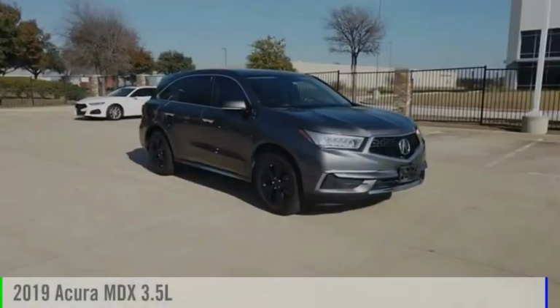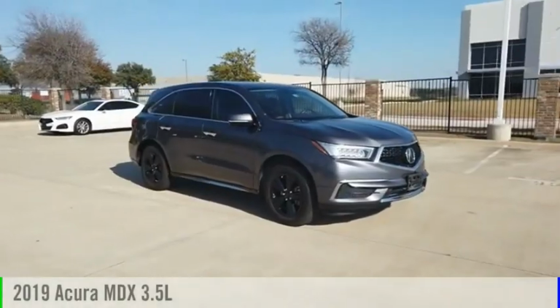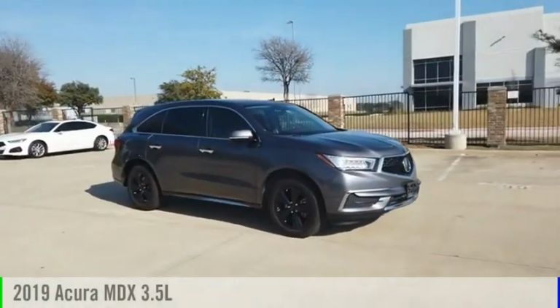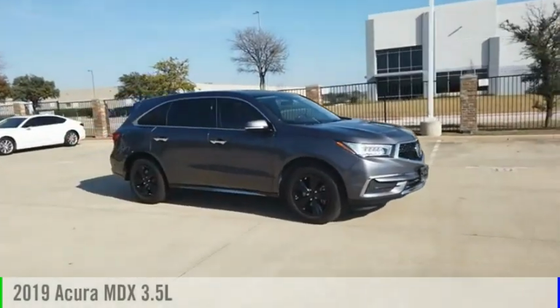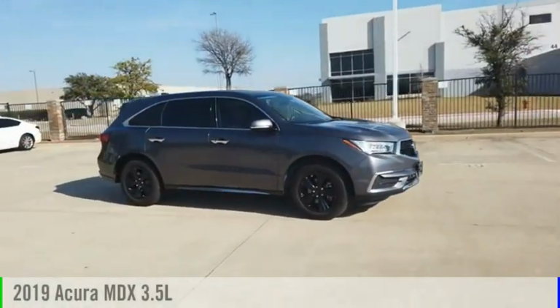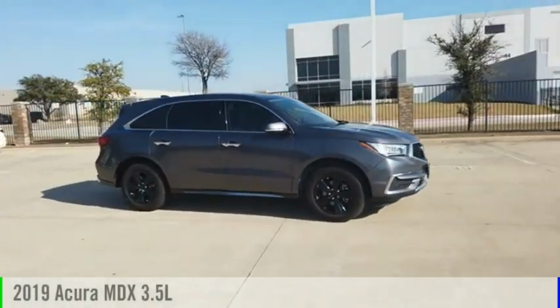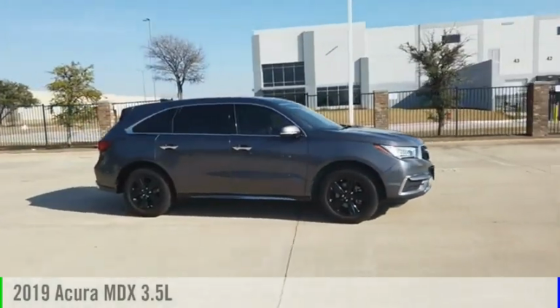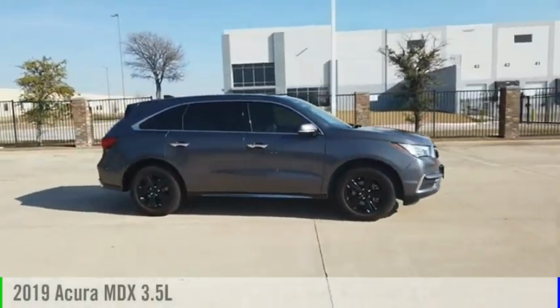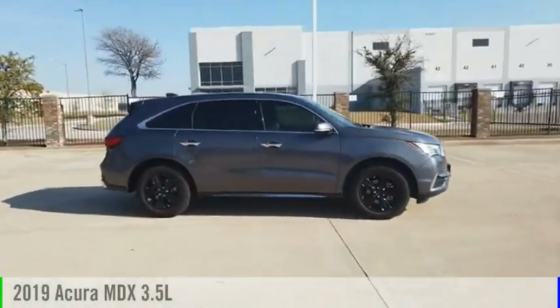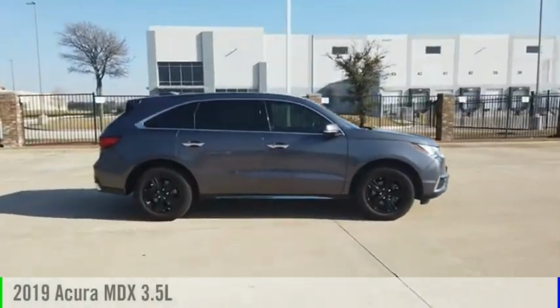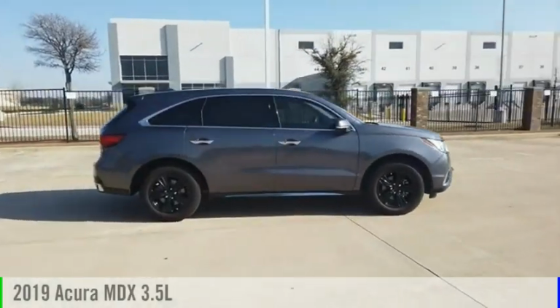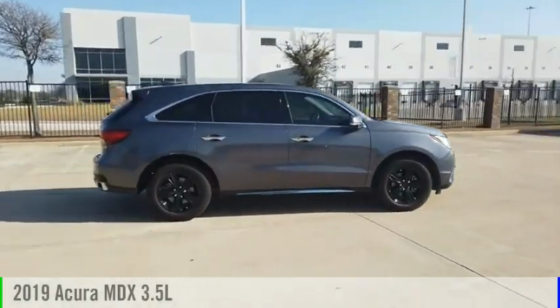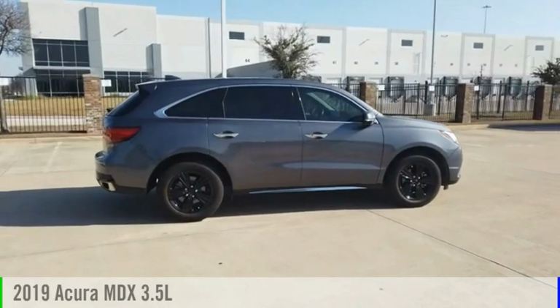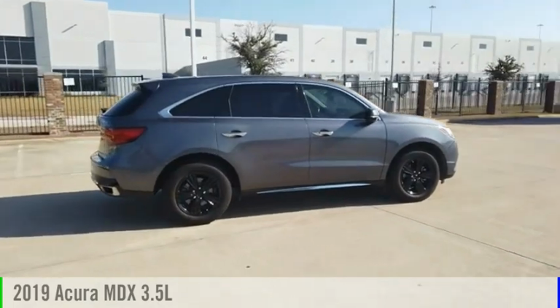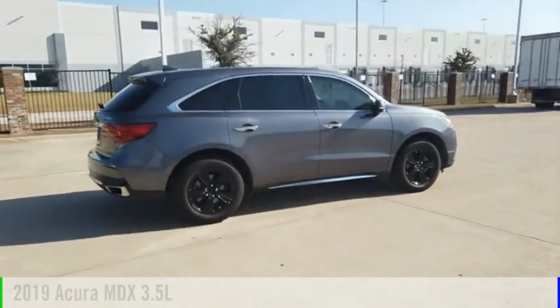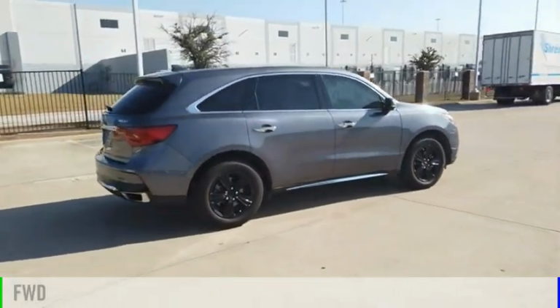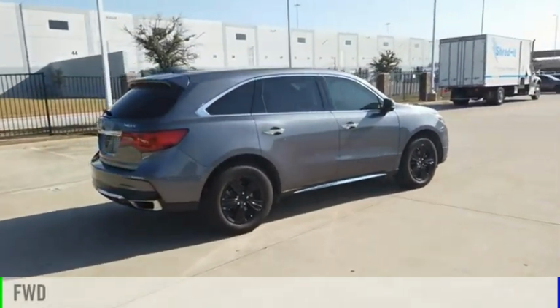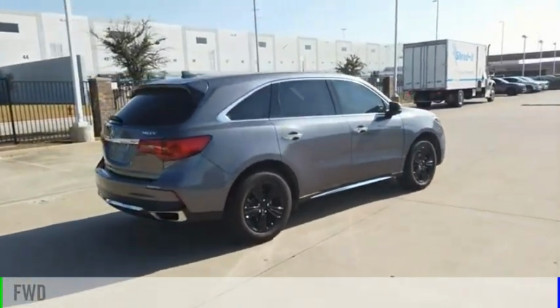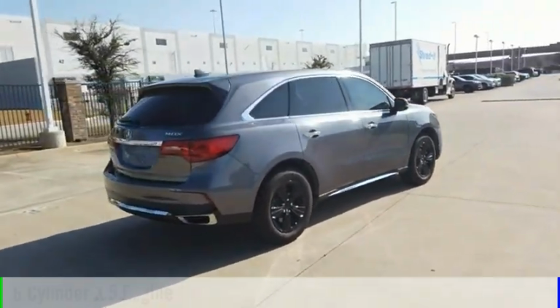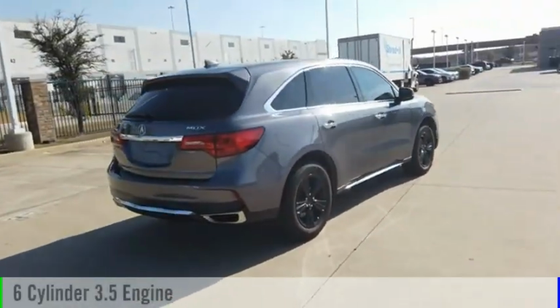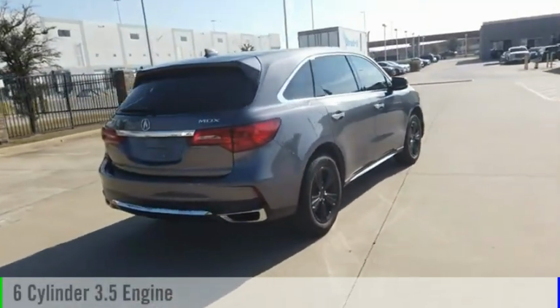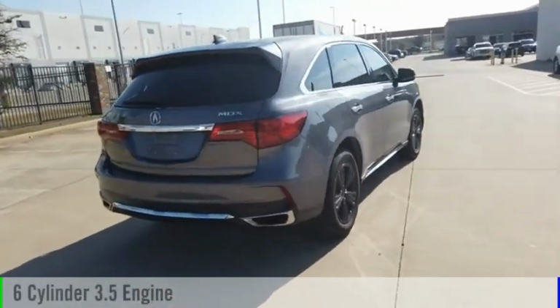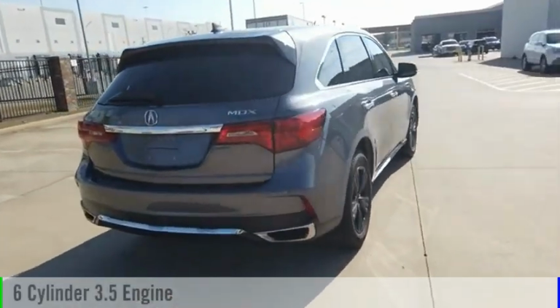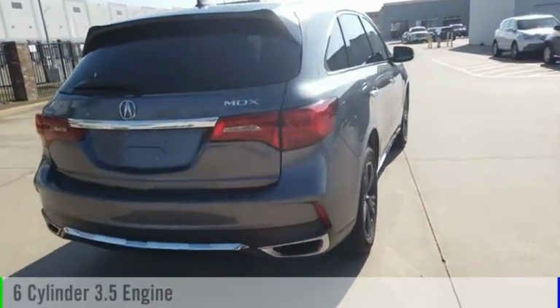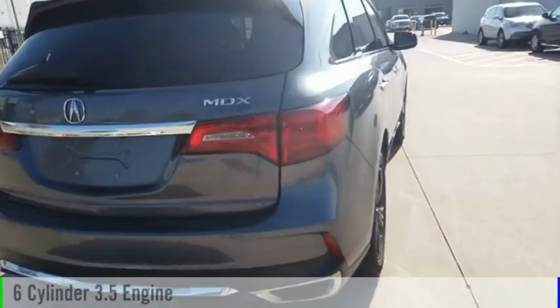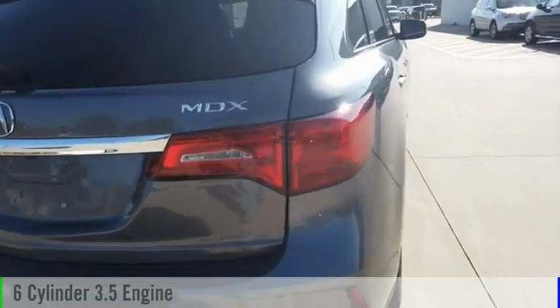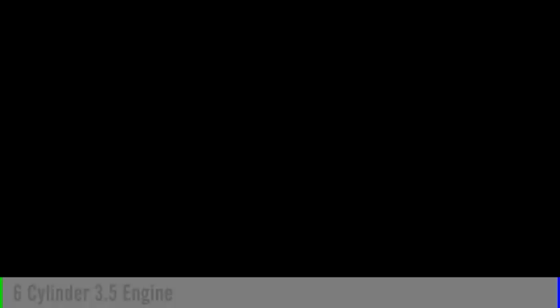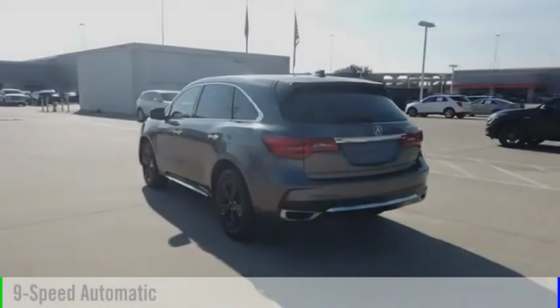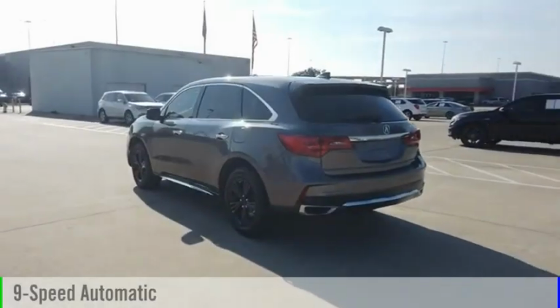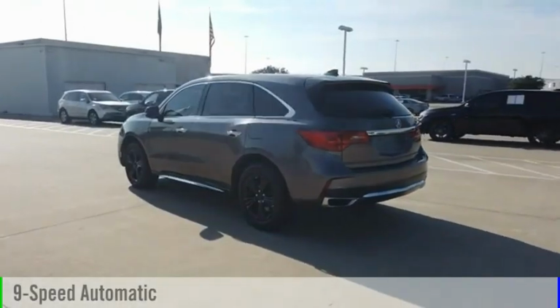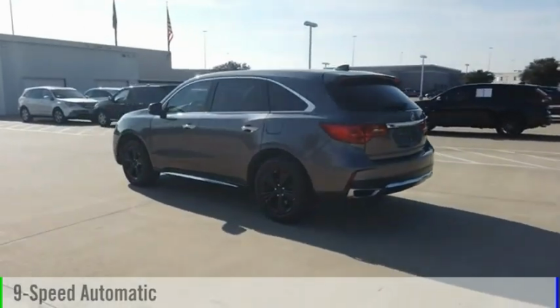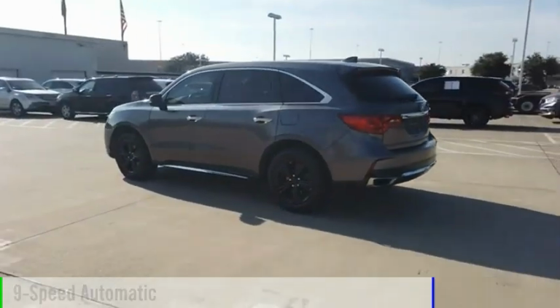Stop by and take a look at the 2019 MDX. This vehicle is powered by a front-wheel drive, 6-cylinder, 3.5-liter engine, and comes with a 9-speed automatic transmission.